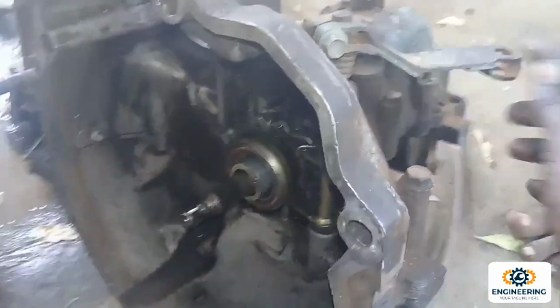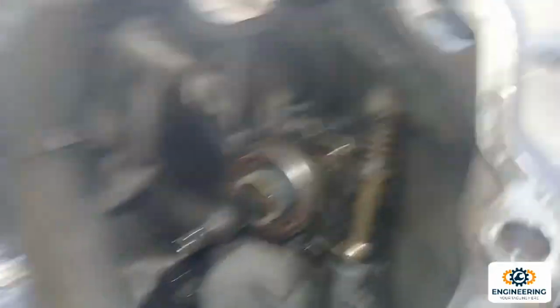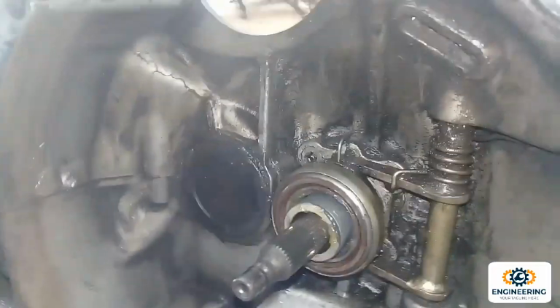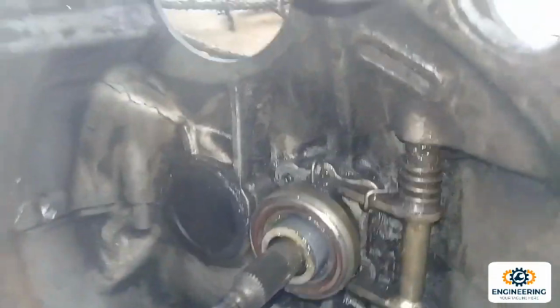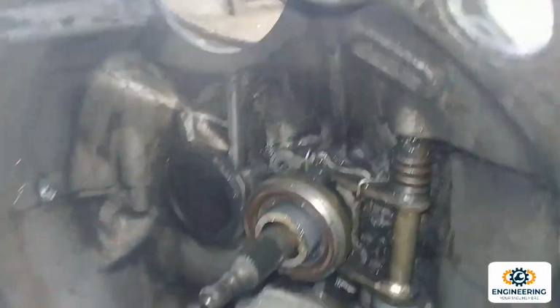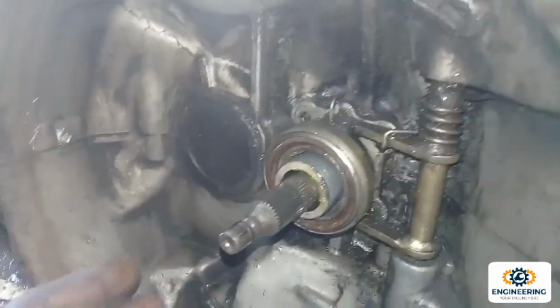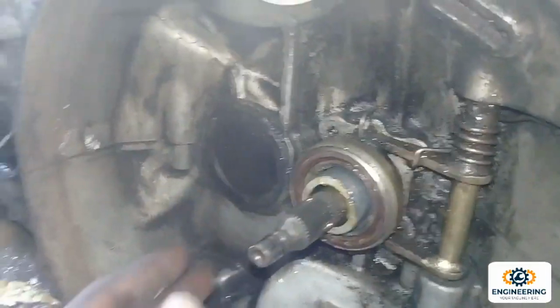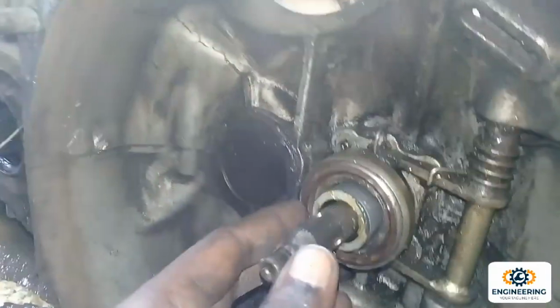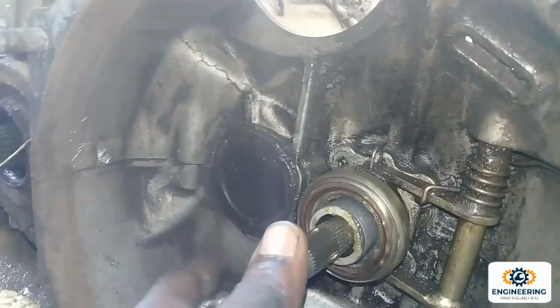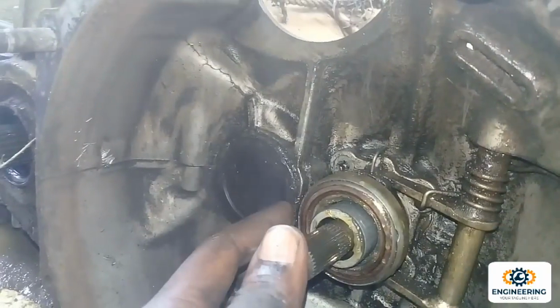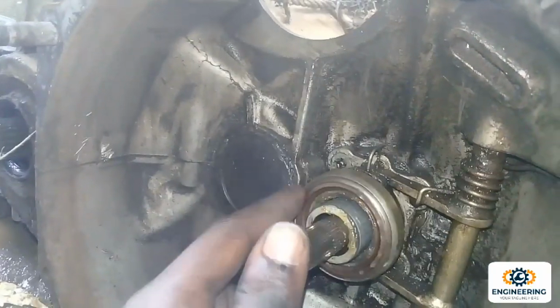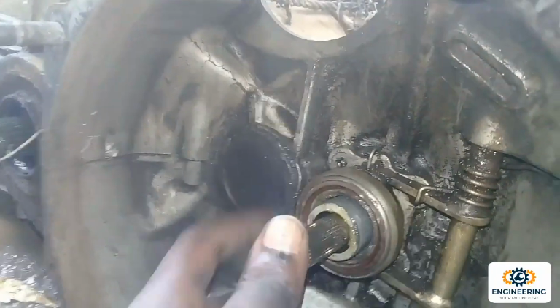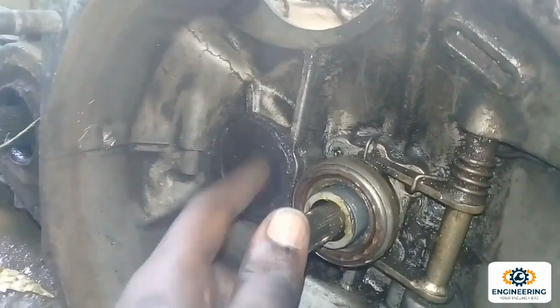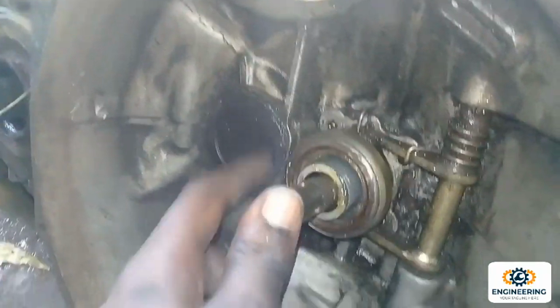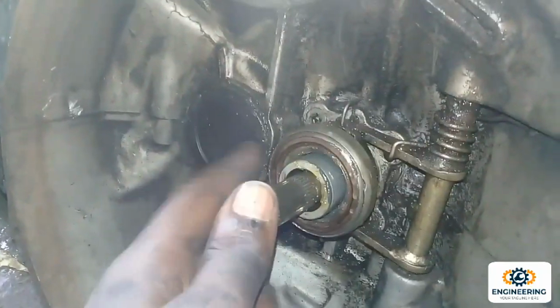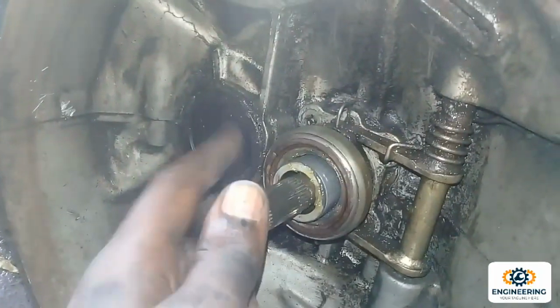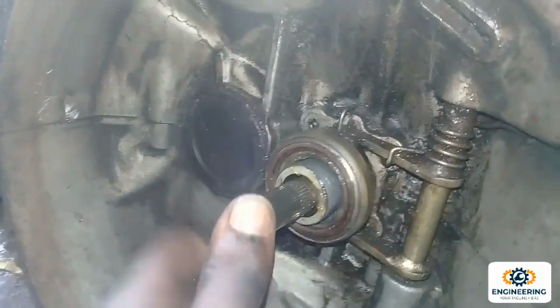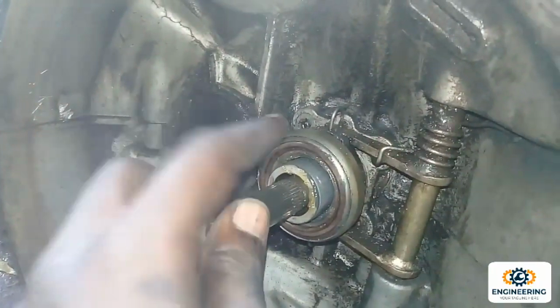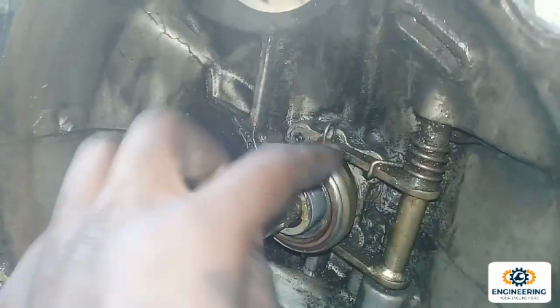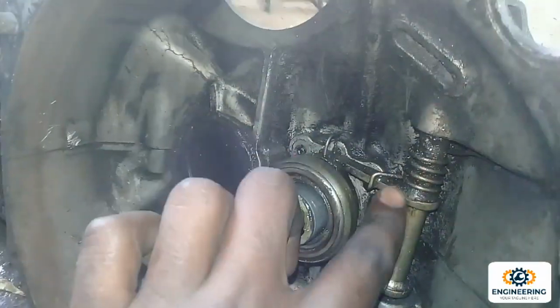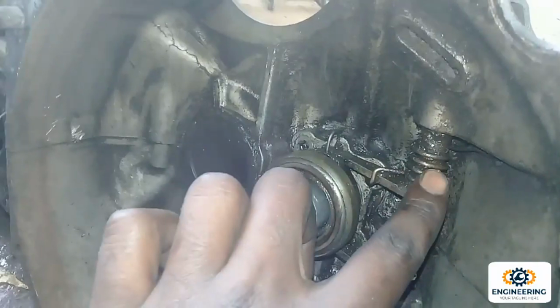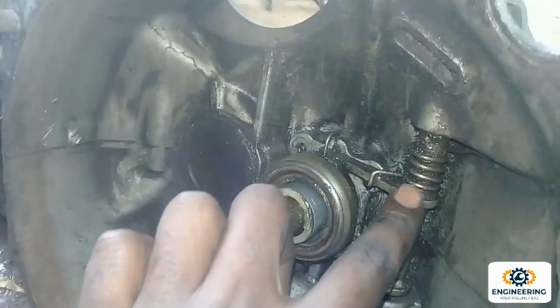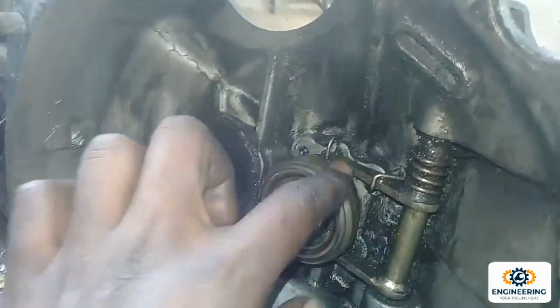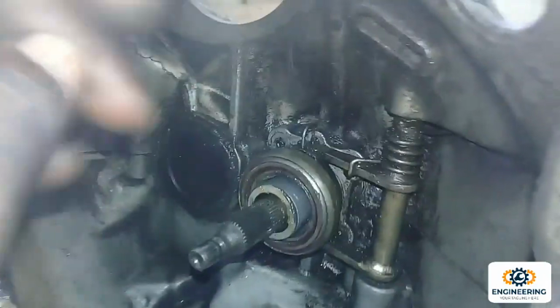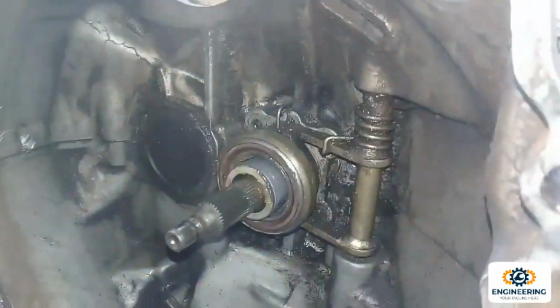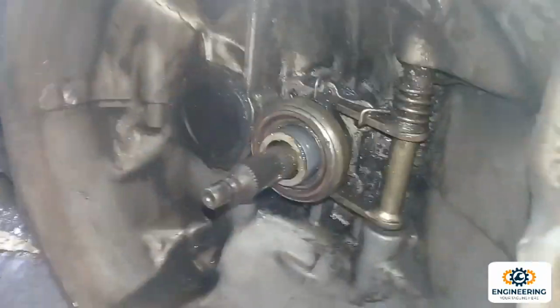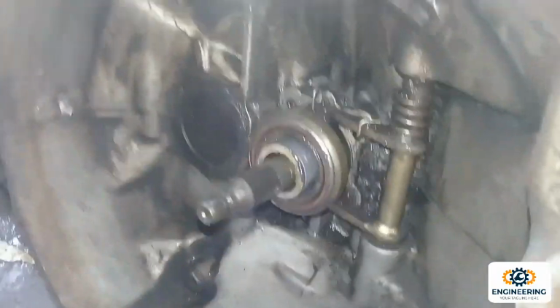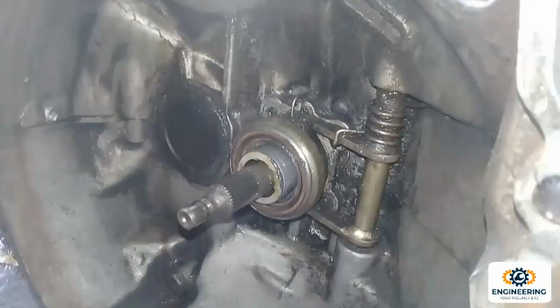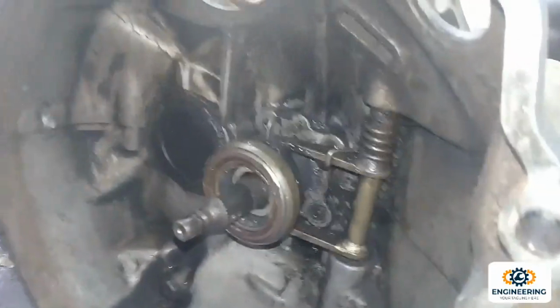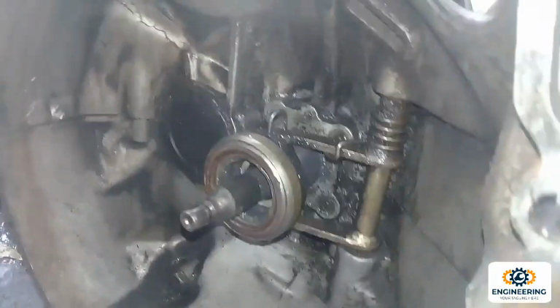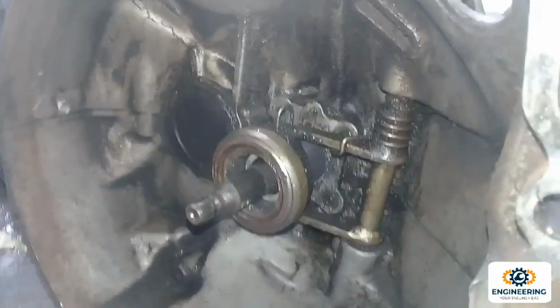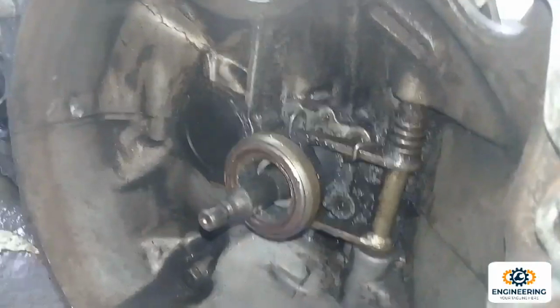Now, if we use the bearing on the pressure plate, we can link to the bearing on the pressure plate. The cable is the rod. We can use the bearing on the pressure plate.